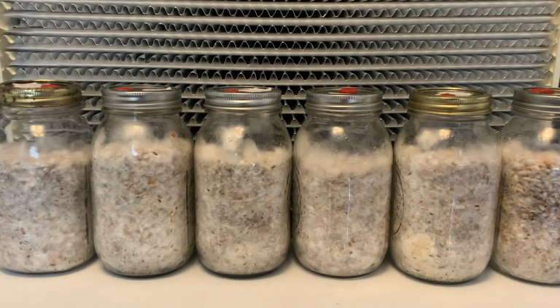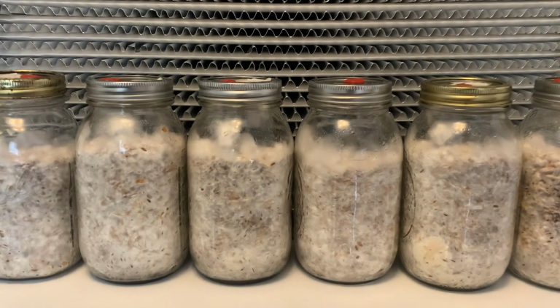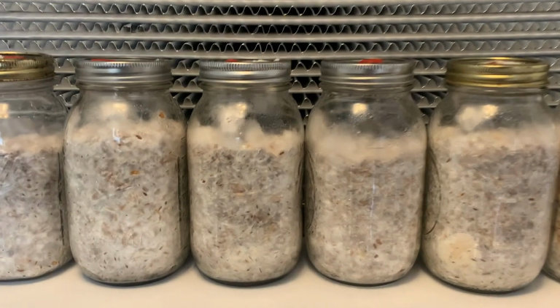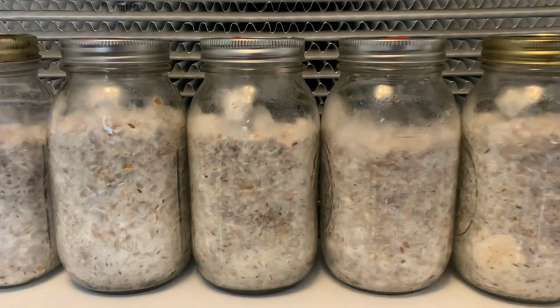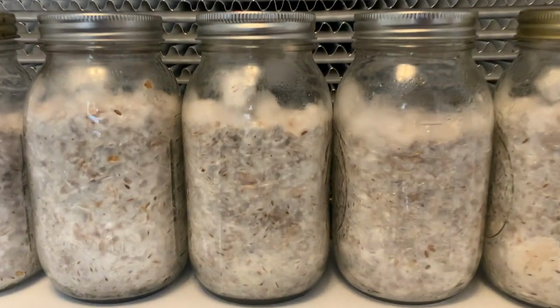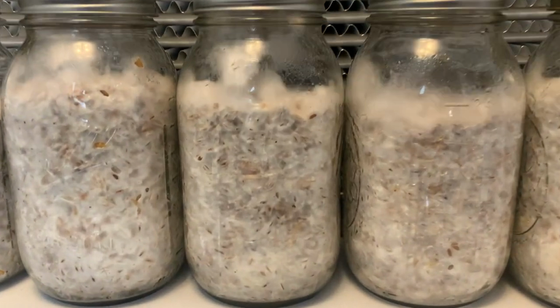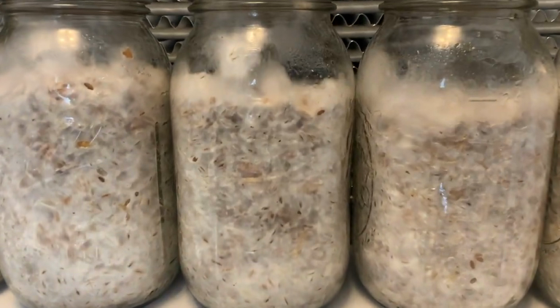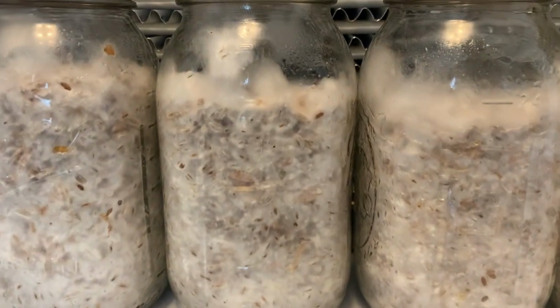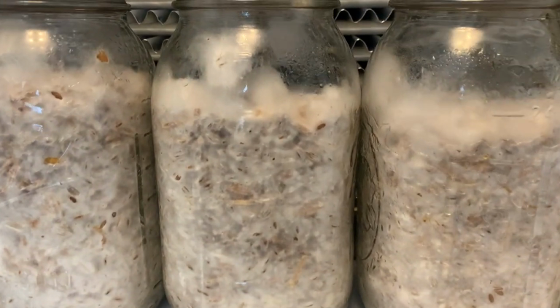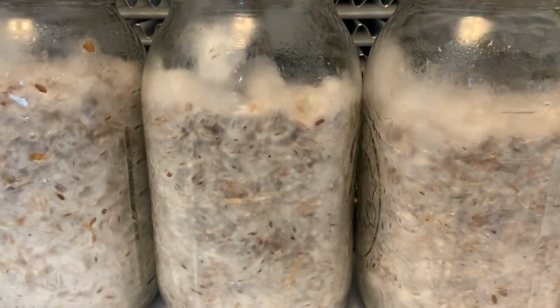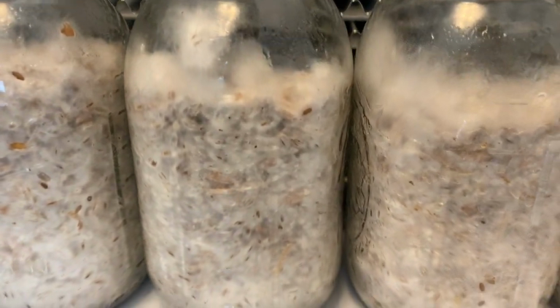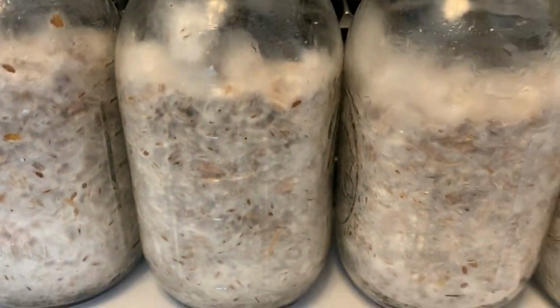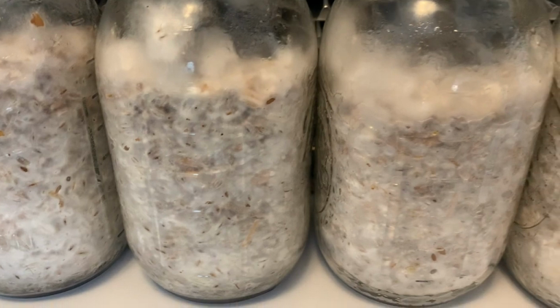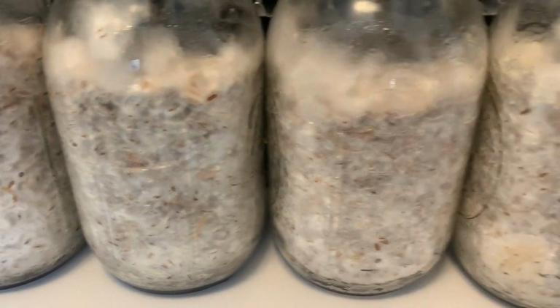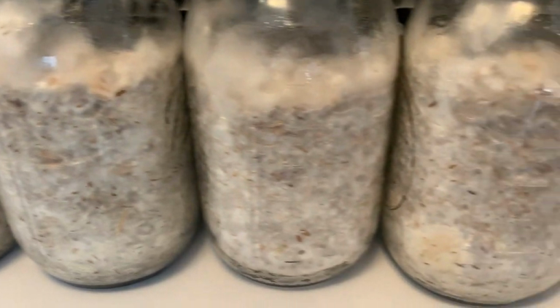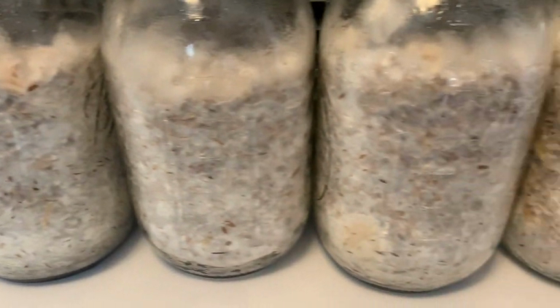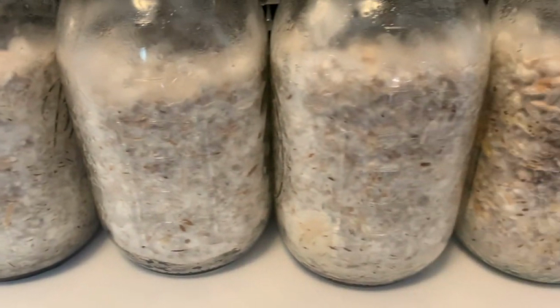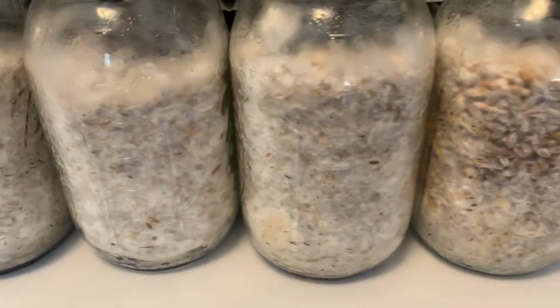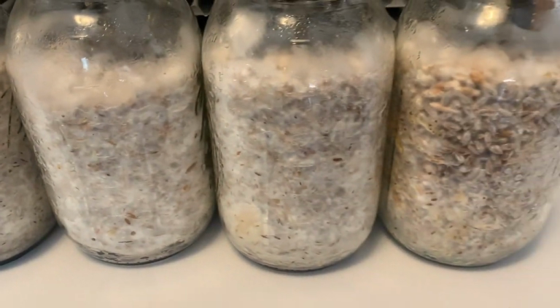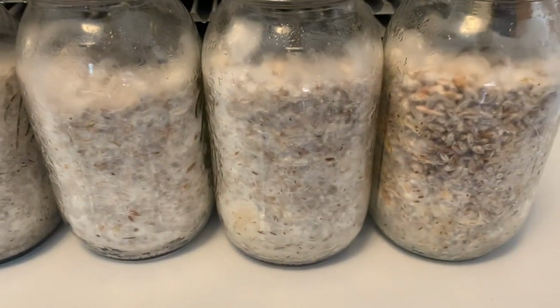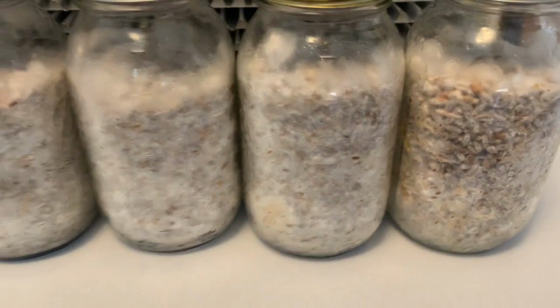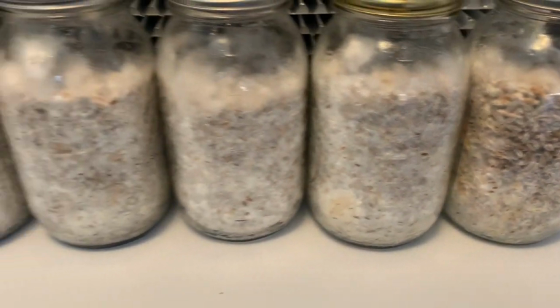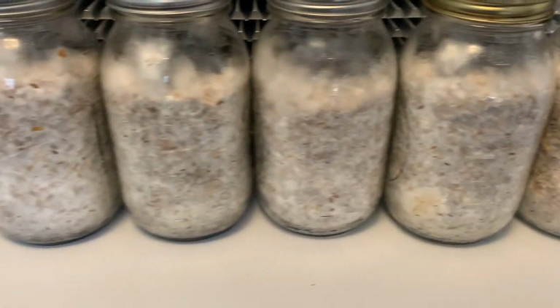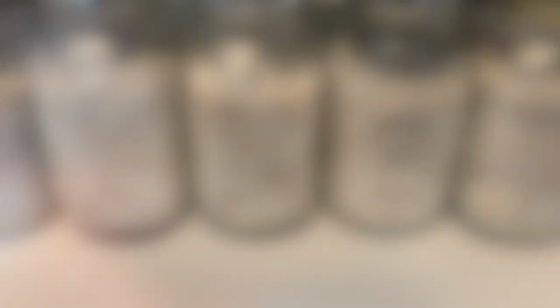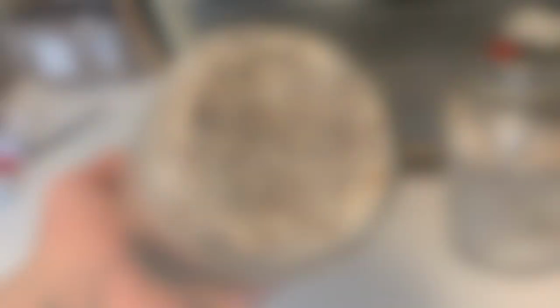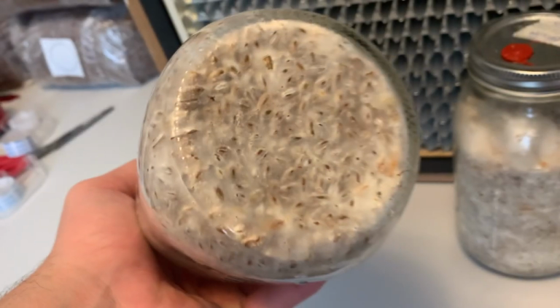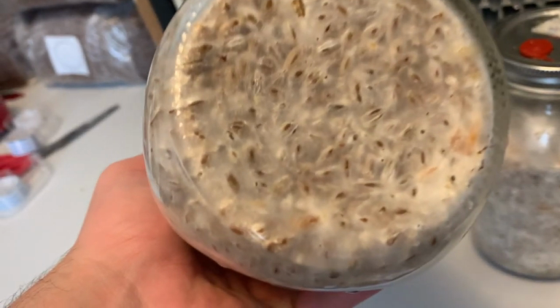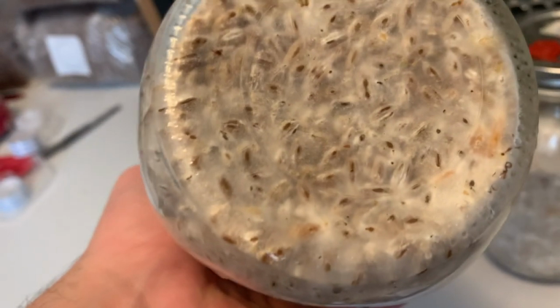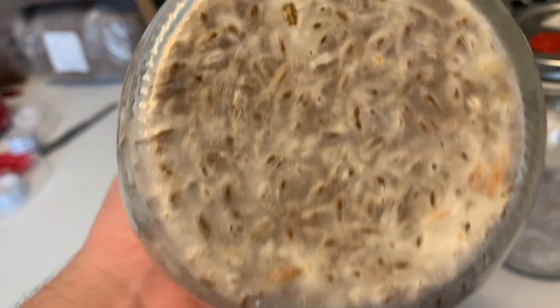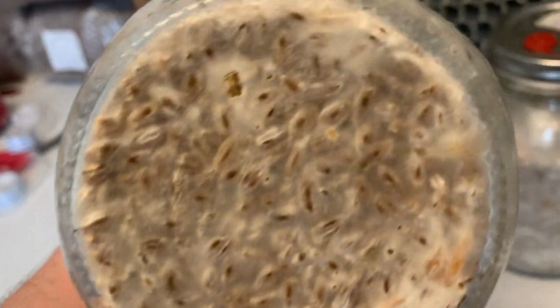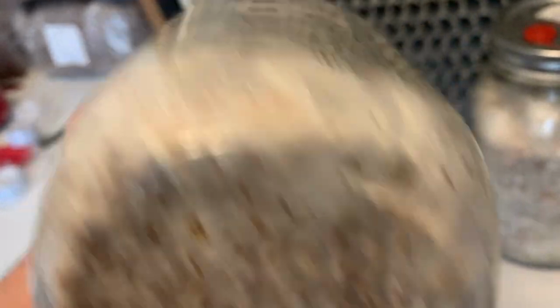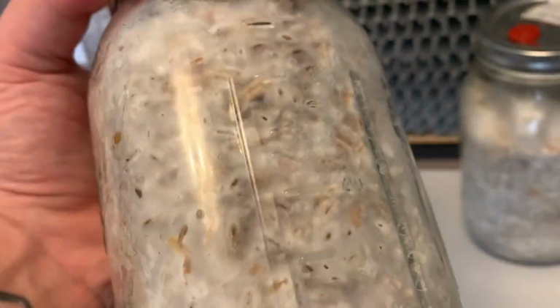And that's all there is to it. A simple yet effective way to expand your mycelium. I hope you guys found this video helpful. If you have any questions, go ahead and leave a comment down below.